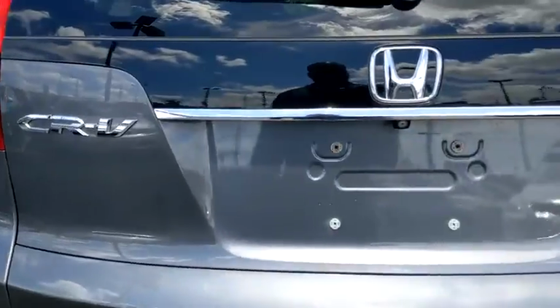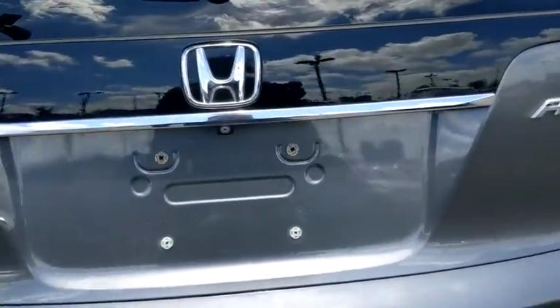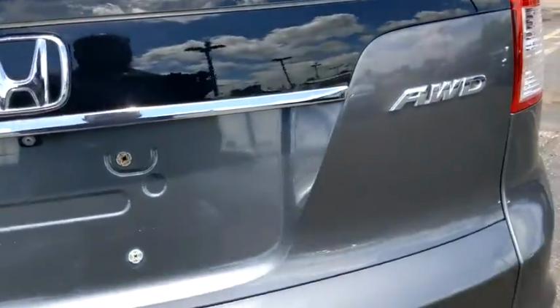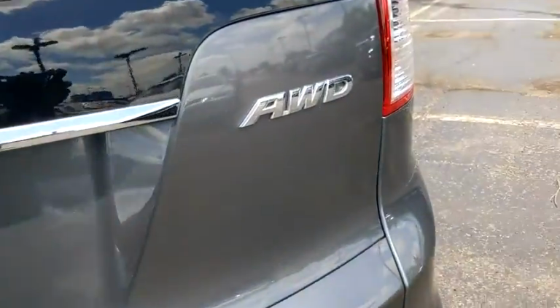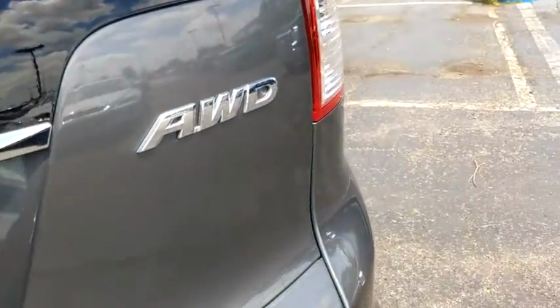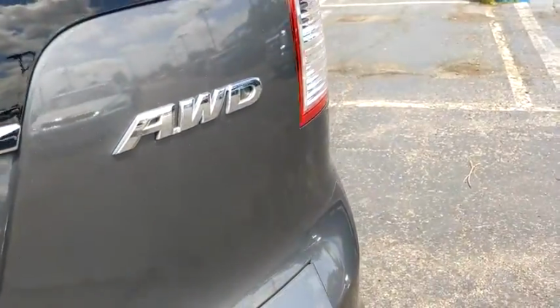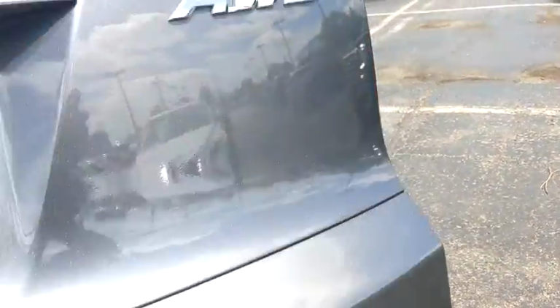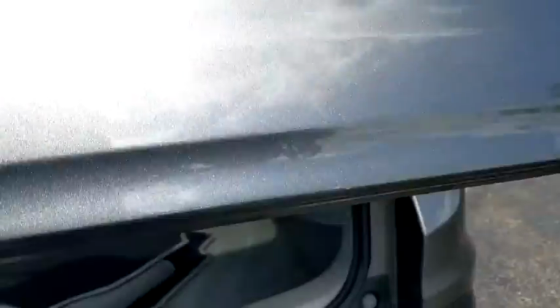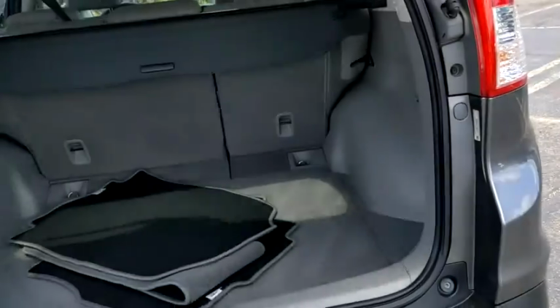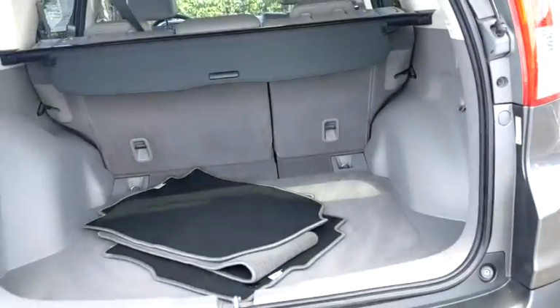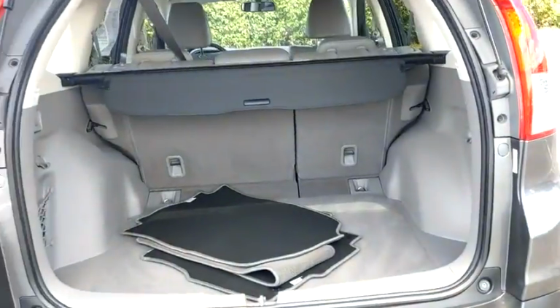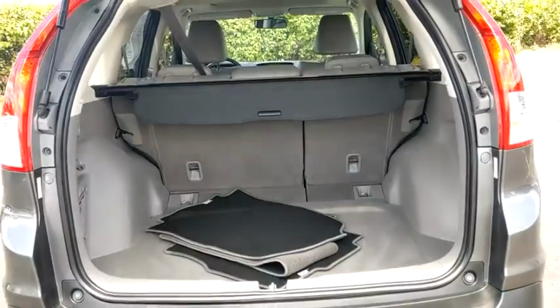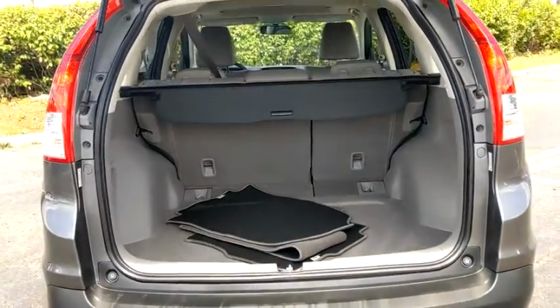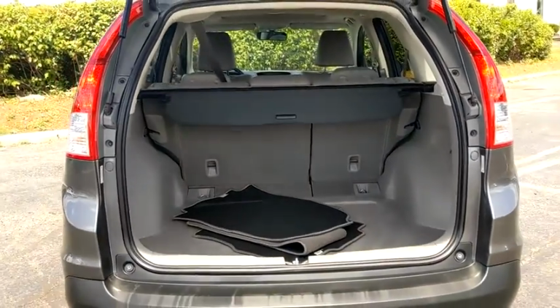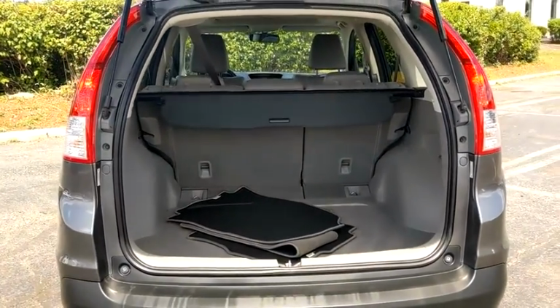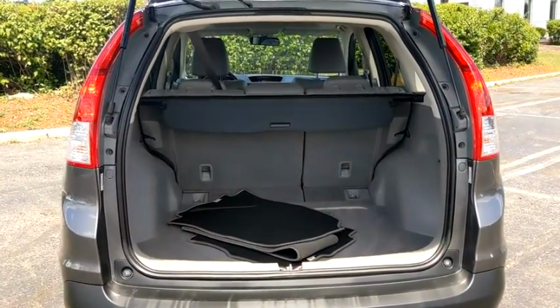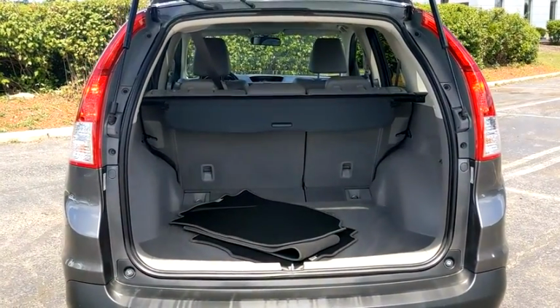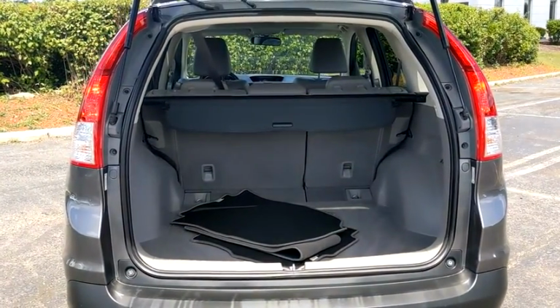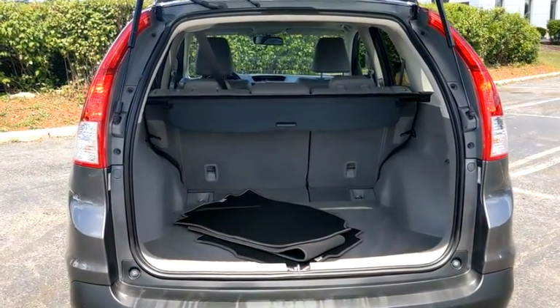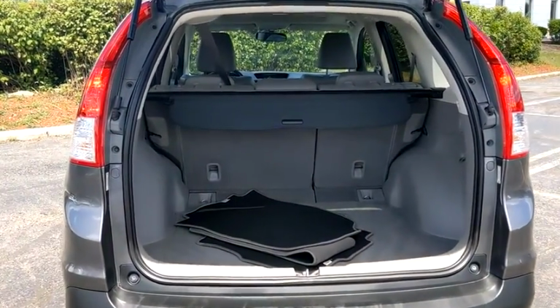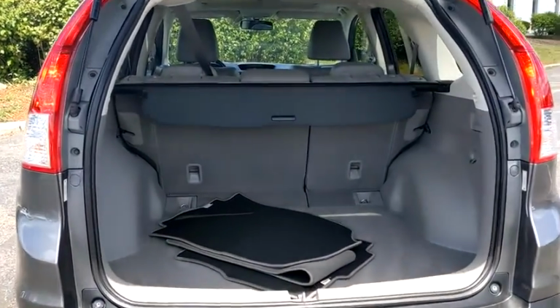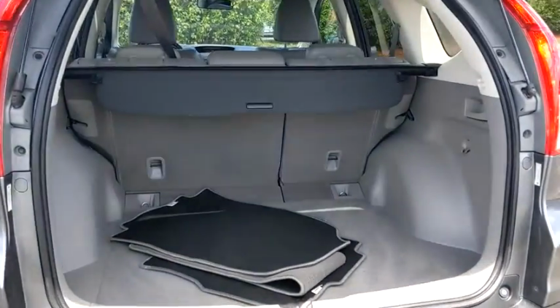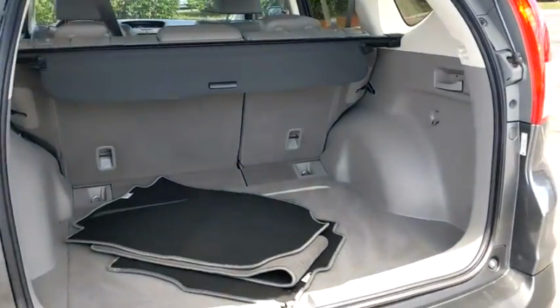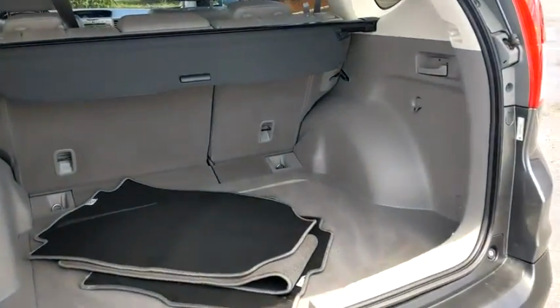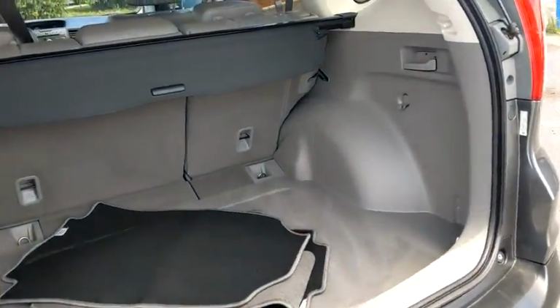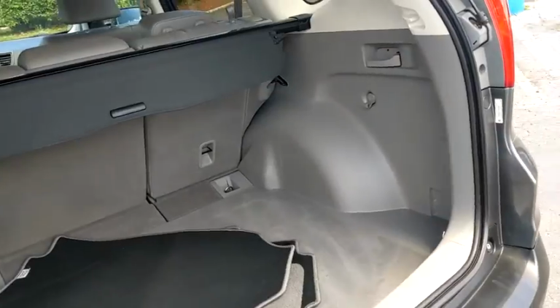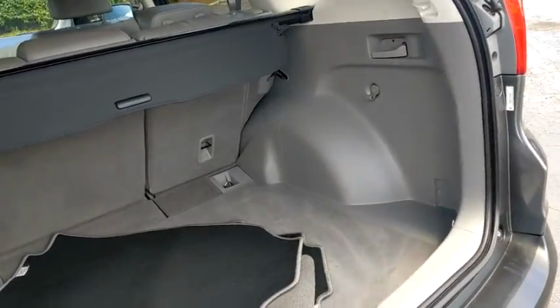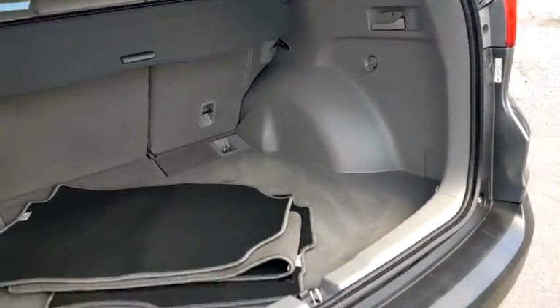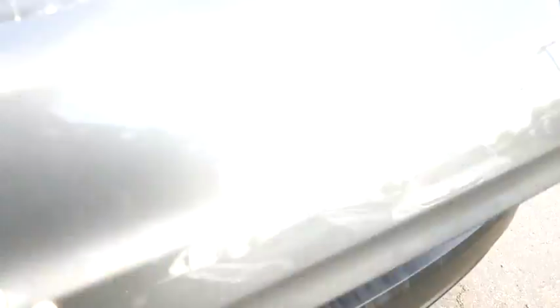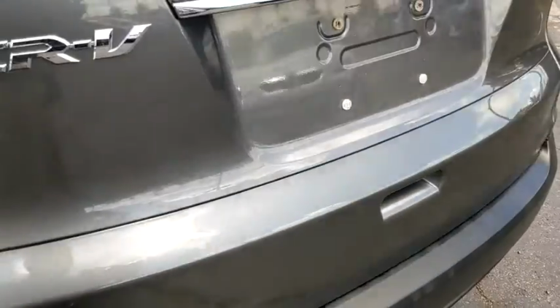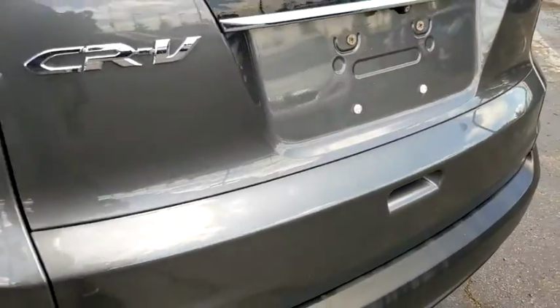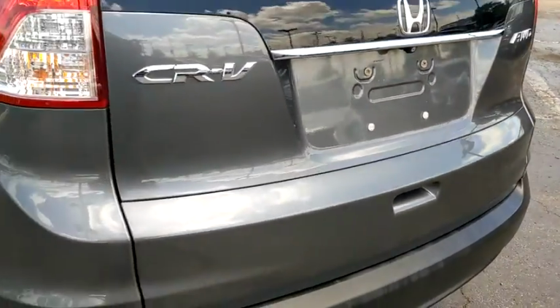Security system, compass, power windows, rear window defroster, trip computer, heated front seats, fog lights, remote keyless entry, overhead console, tachometer, panic alarm, and brake assist.